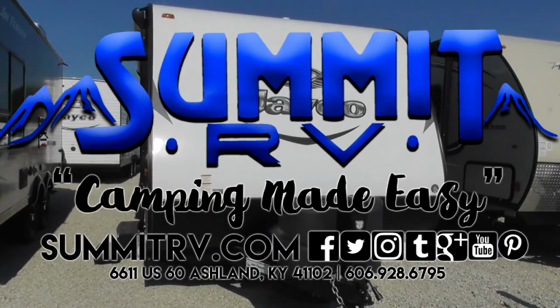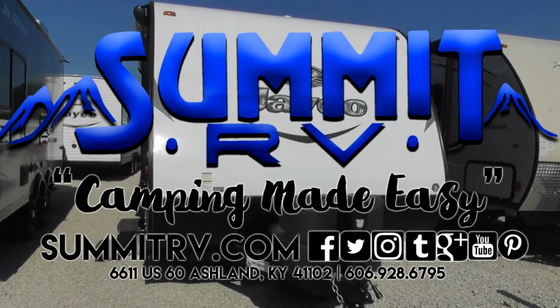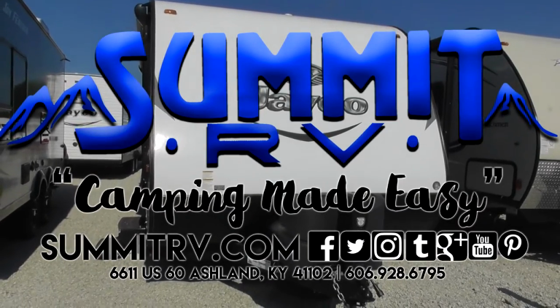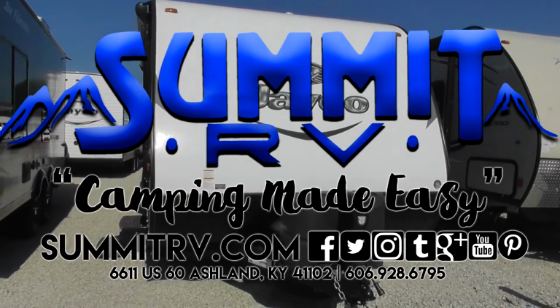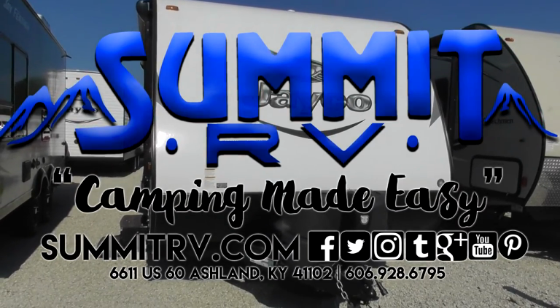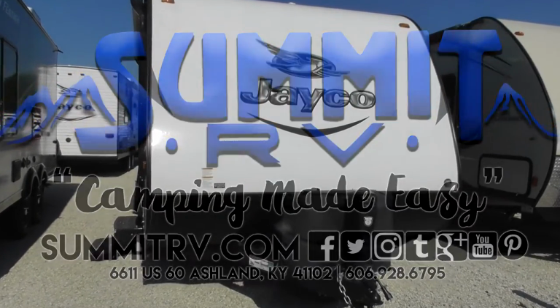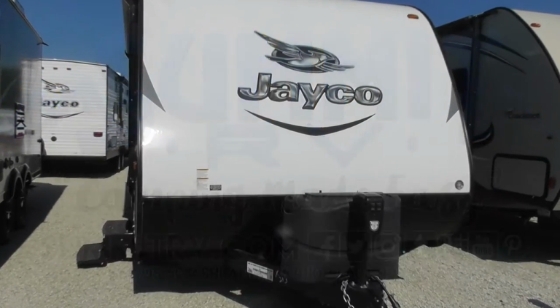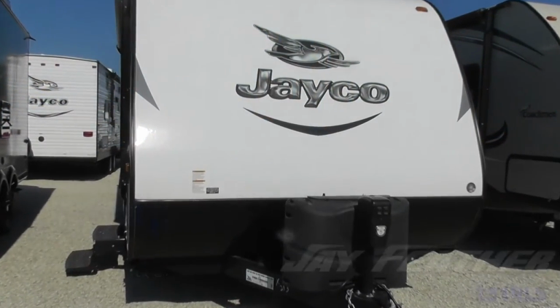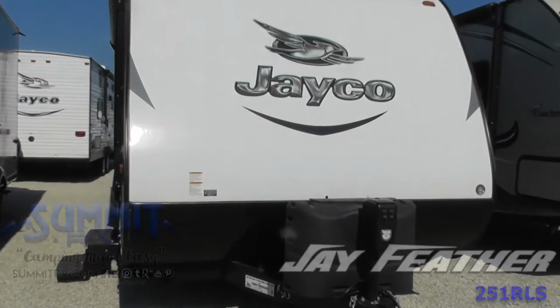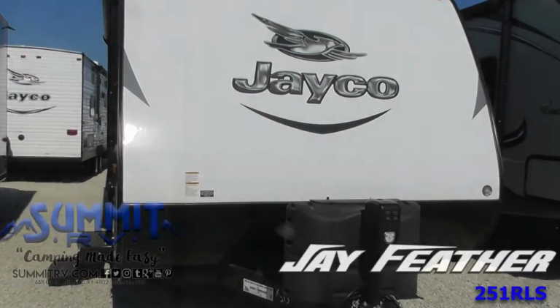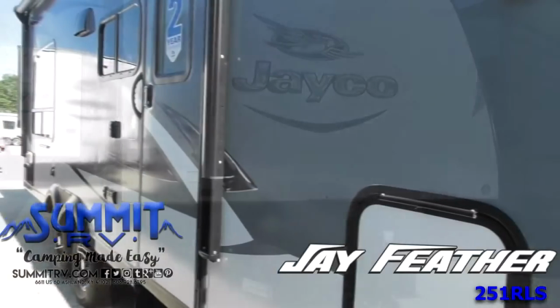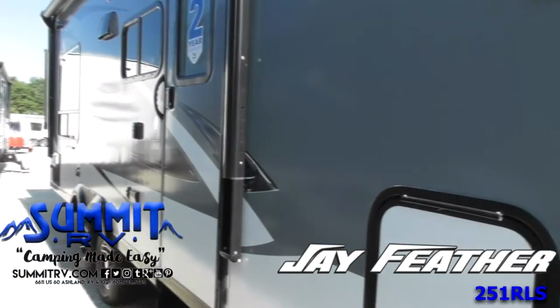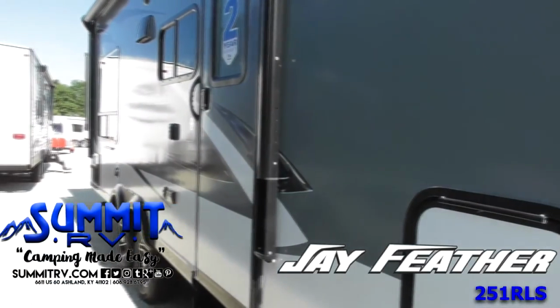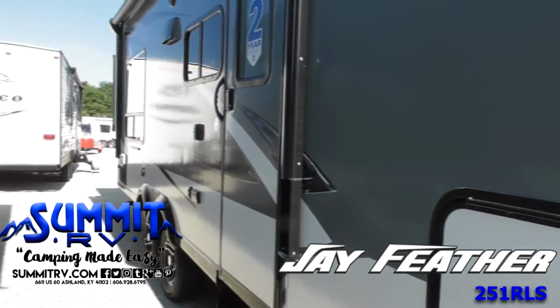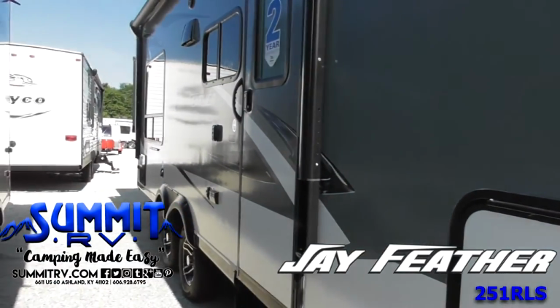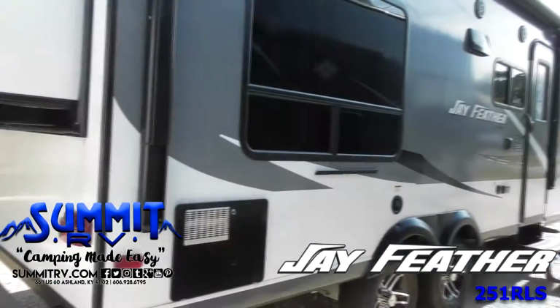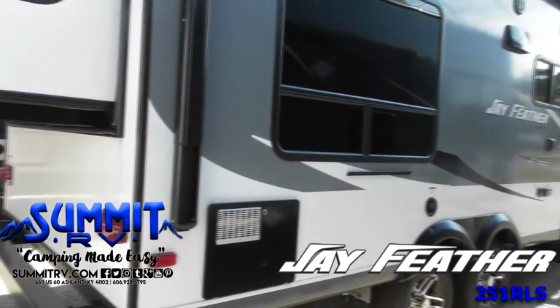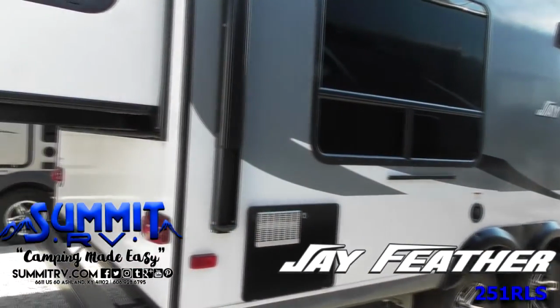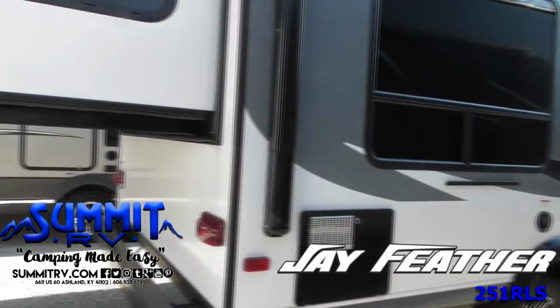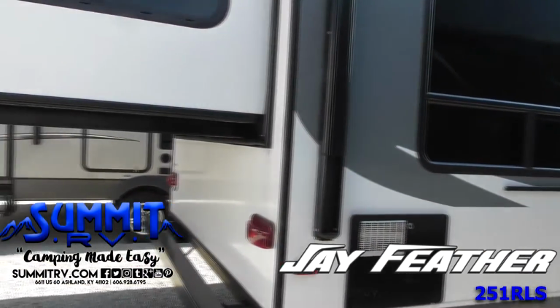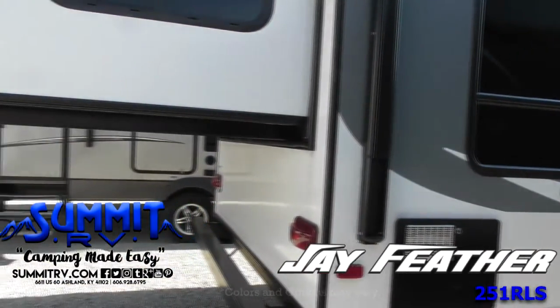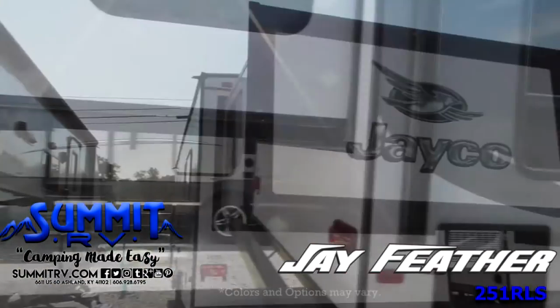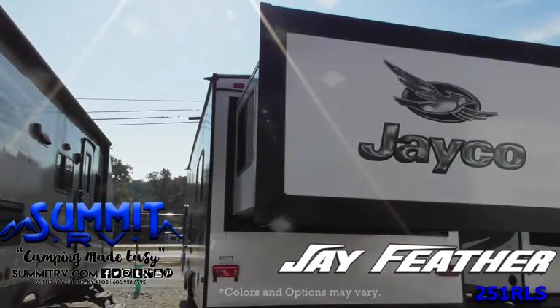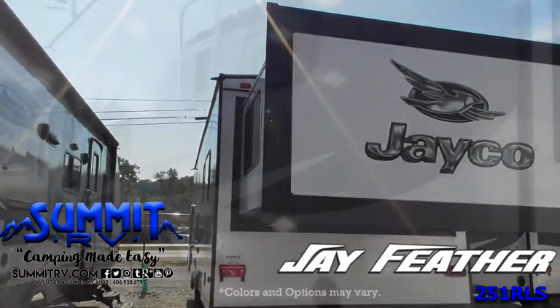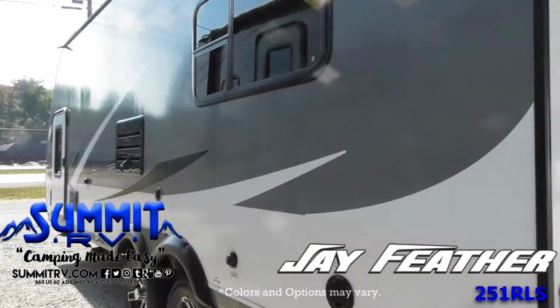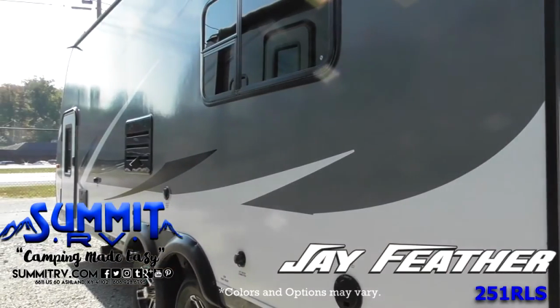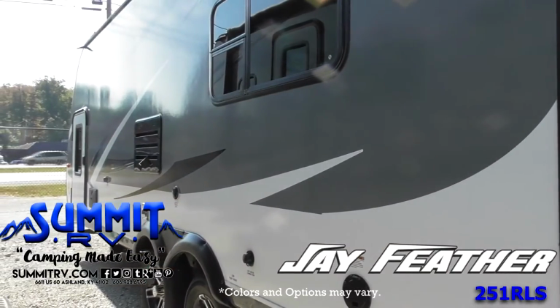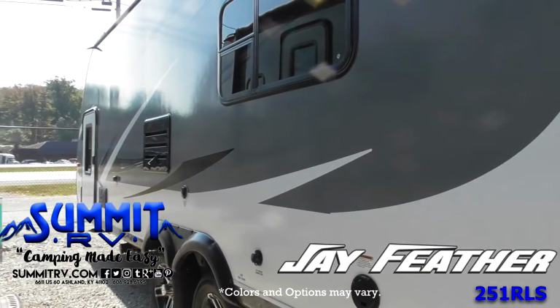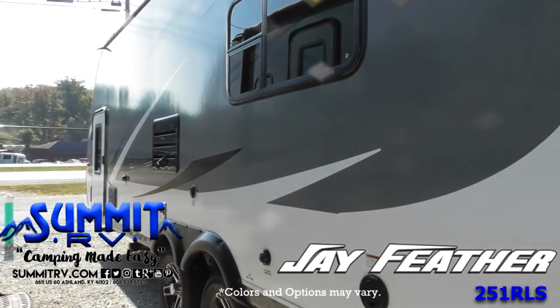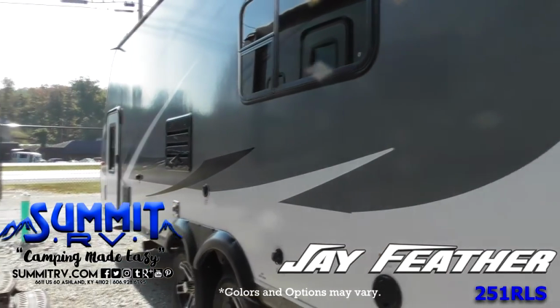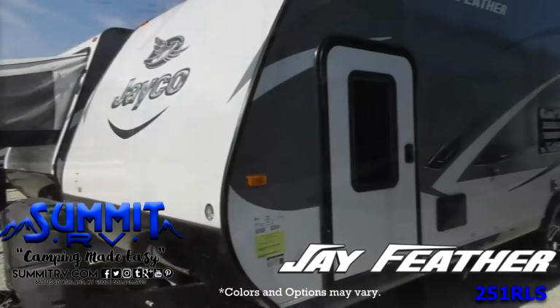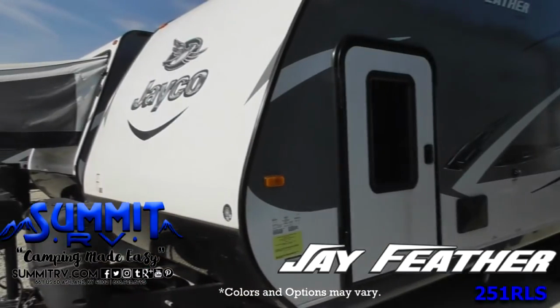The Jayfeather X213 Extendable offers bunk beds and a rear king-size bed slide. The exterior features extra storage compartments and a bicycle storage area beneath the bunk beds.